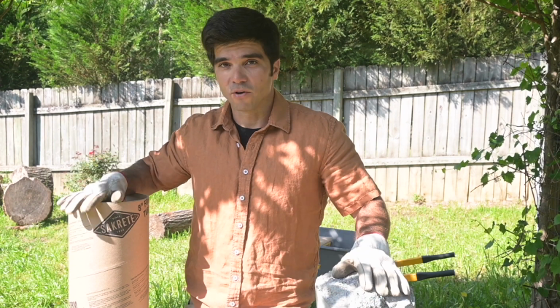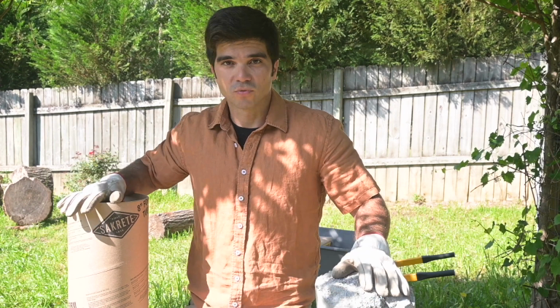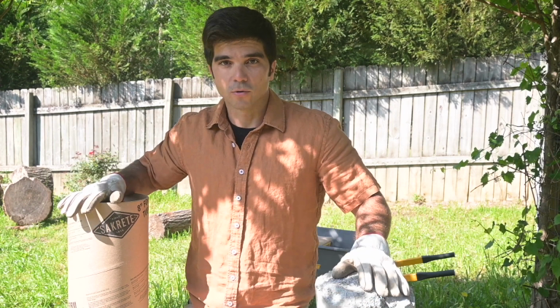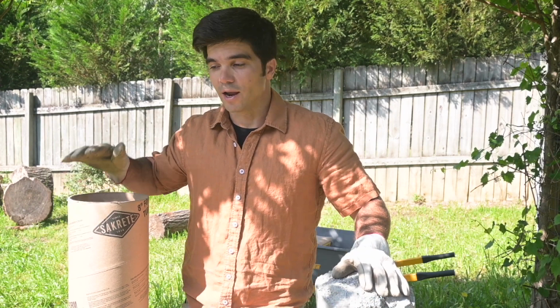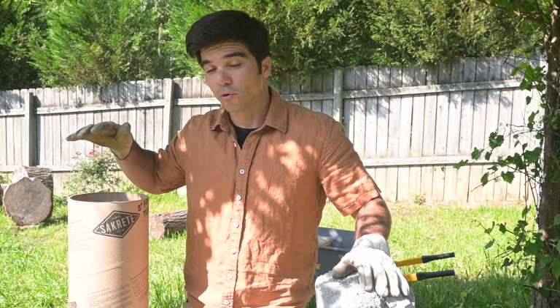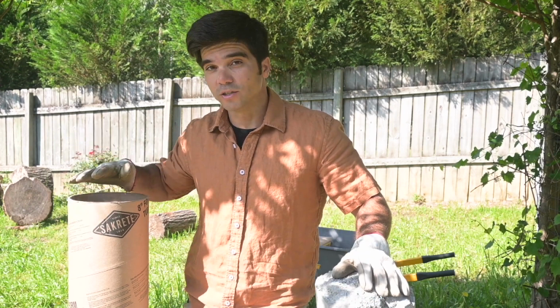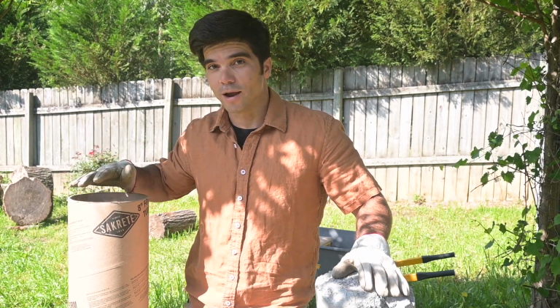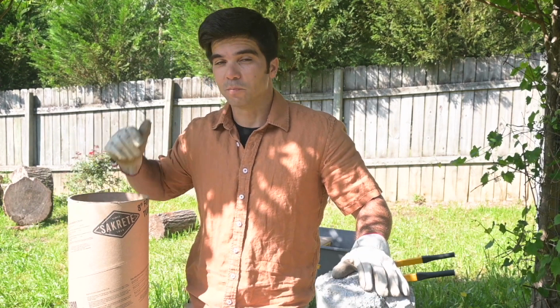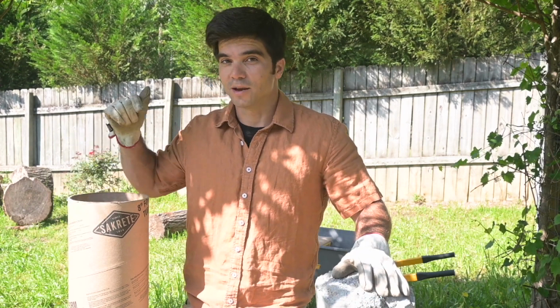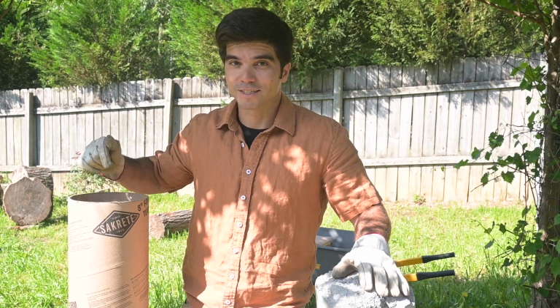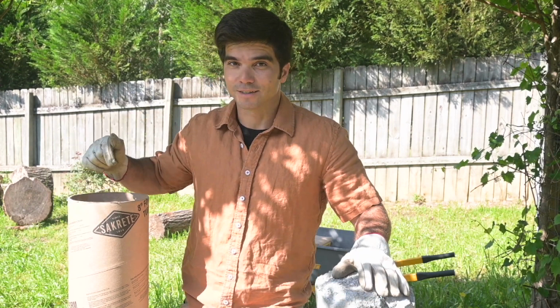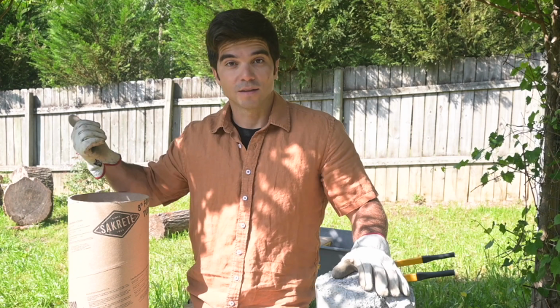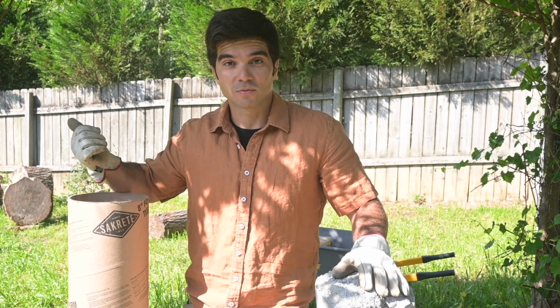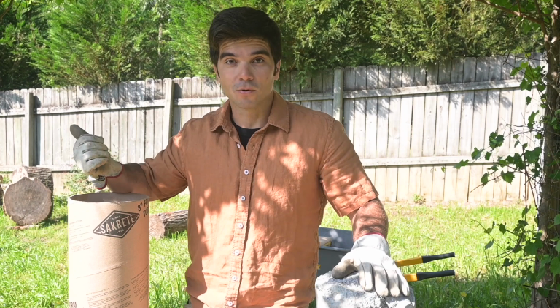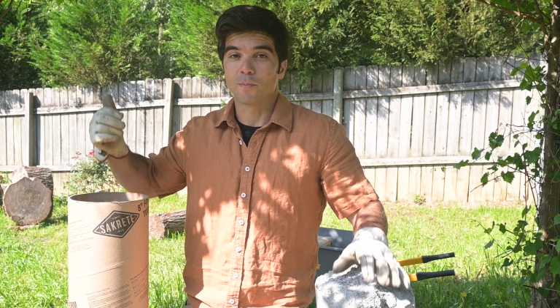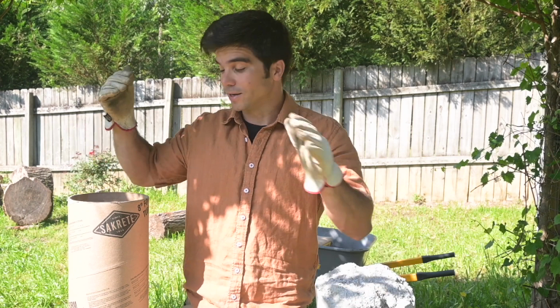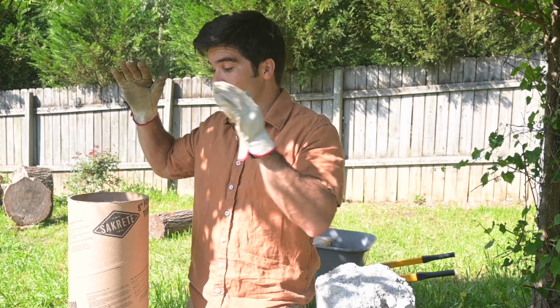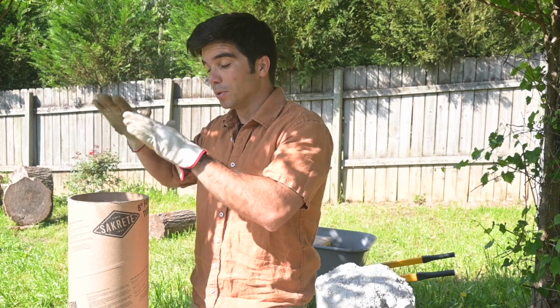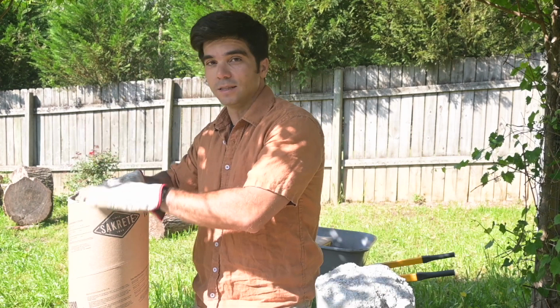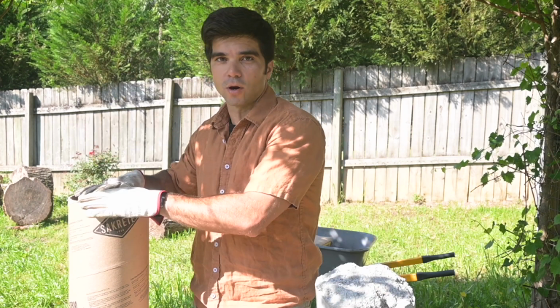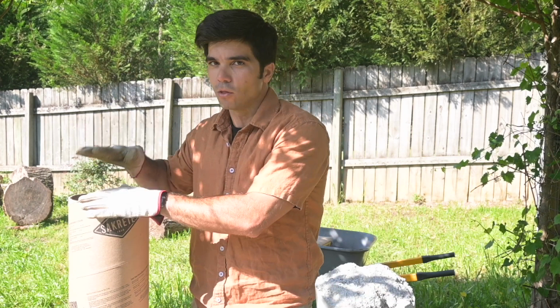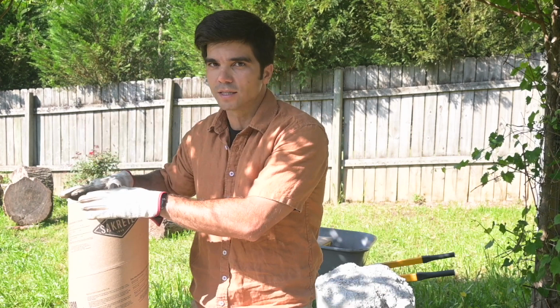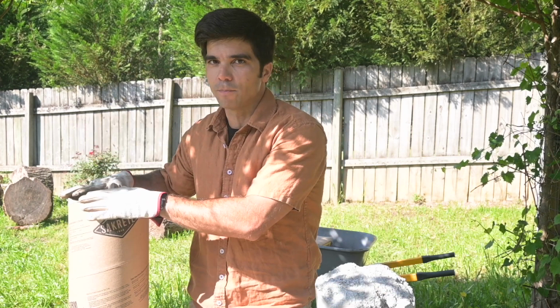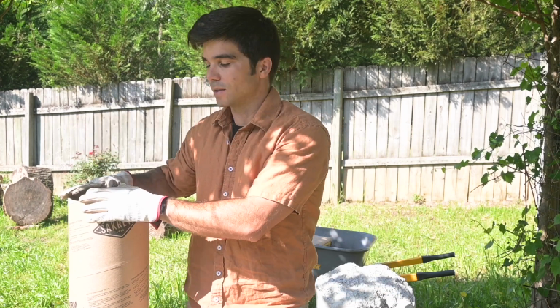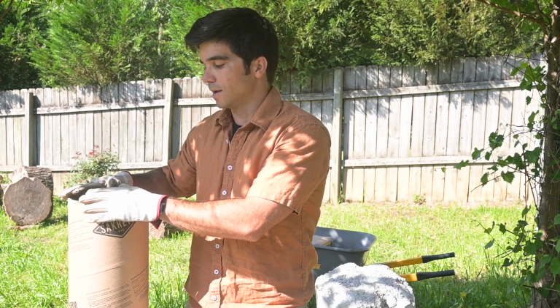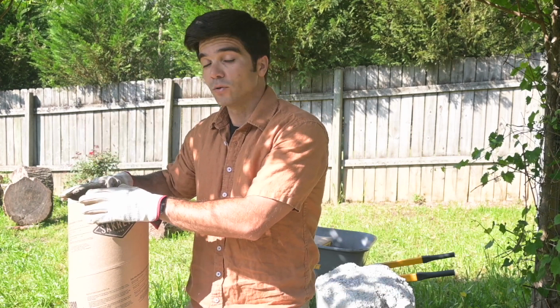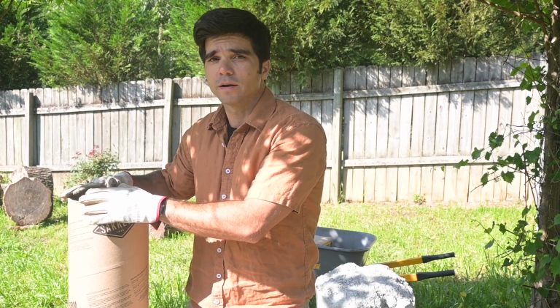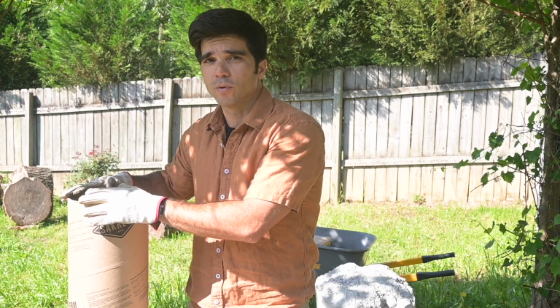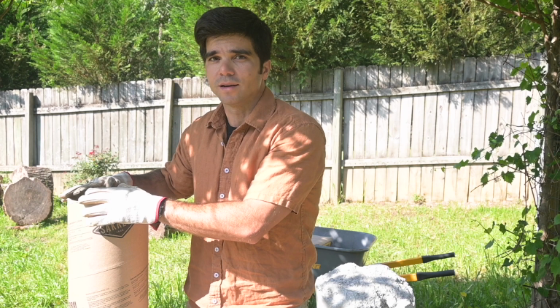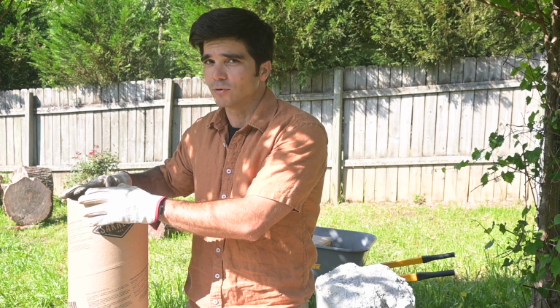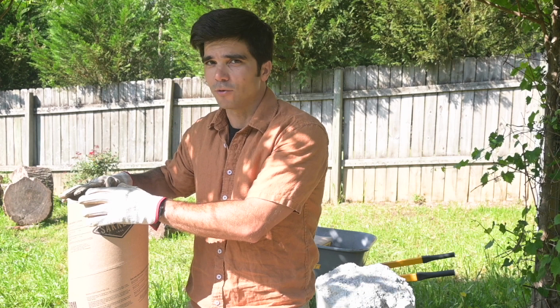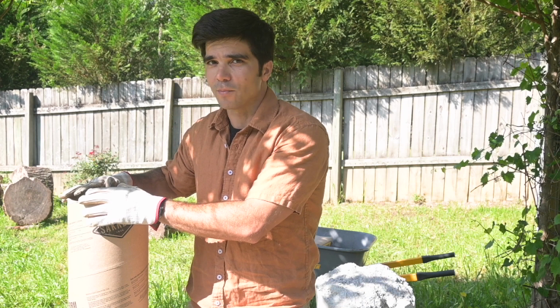In my first video, I poured it in dry but then I mixed it. In the next video, I poured it in completely dry all the way to the top, and then we cut it open and we saw what happened.